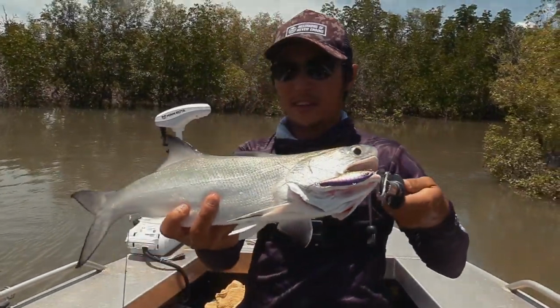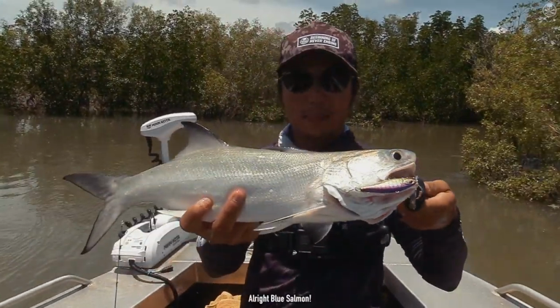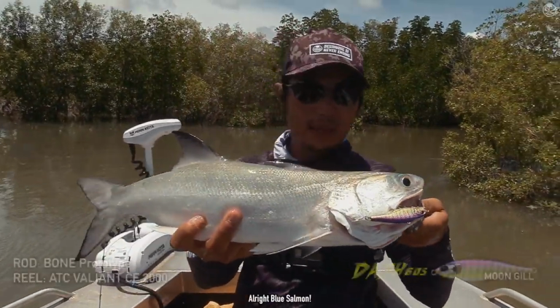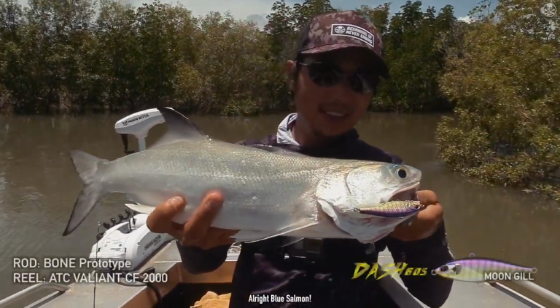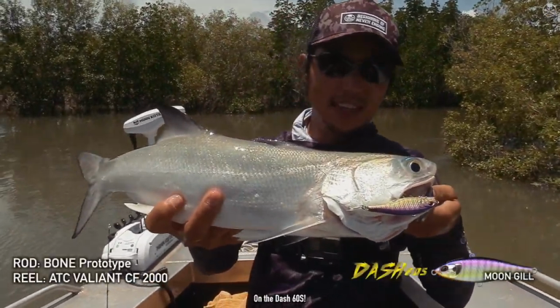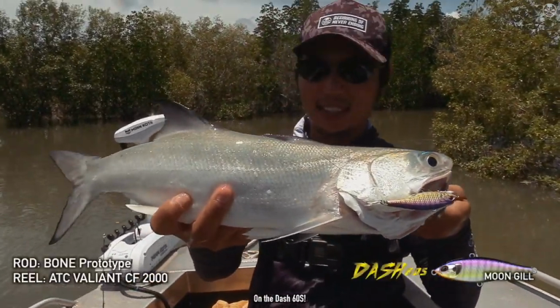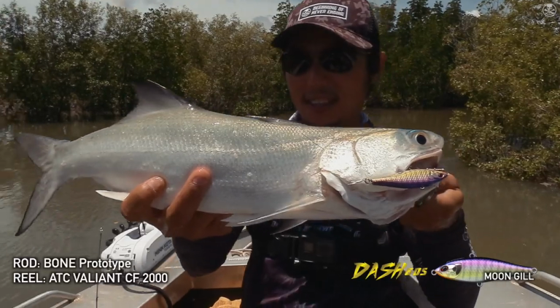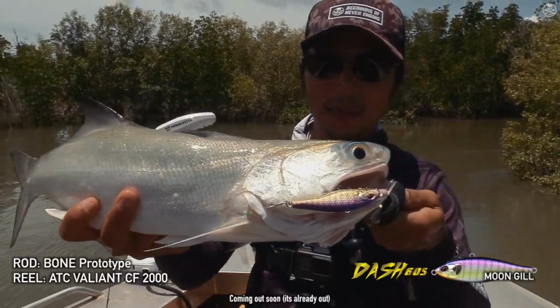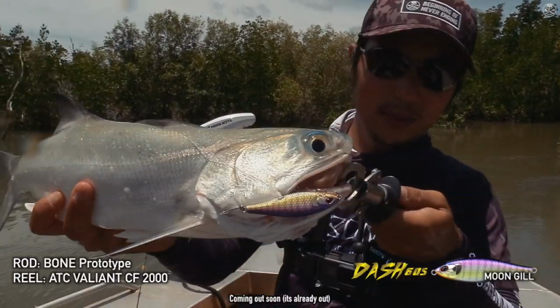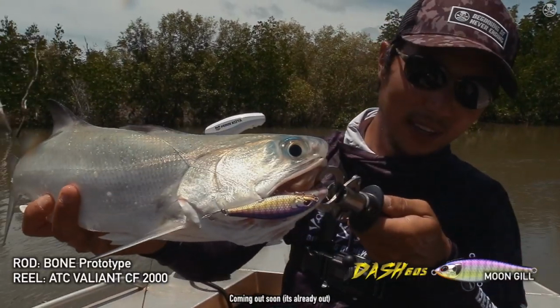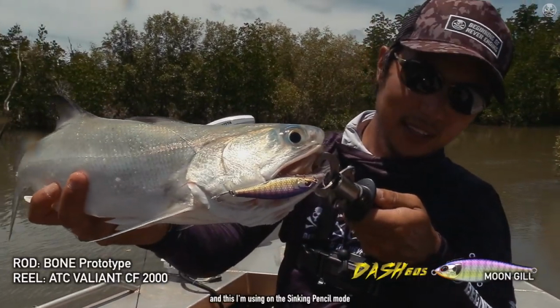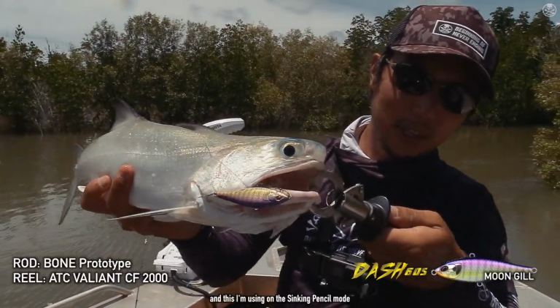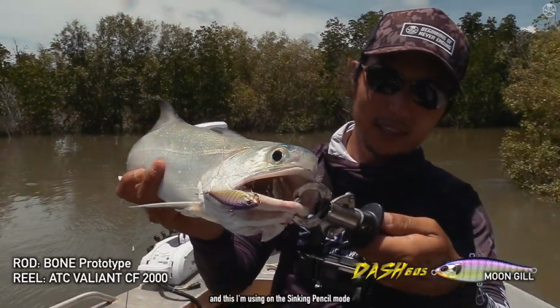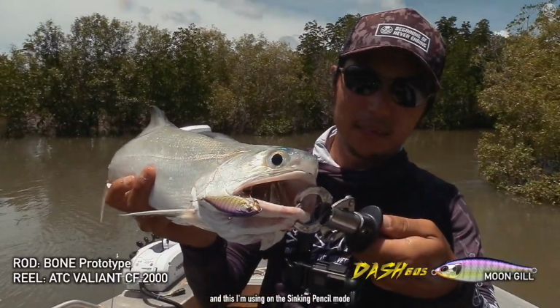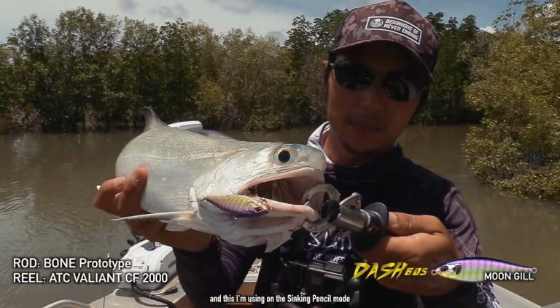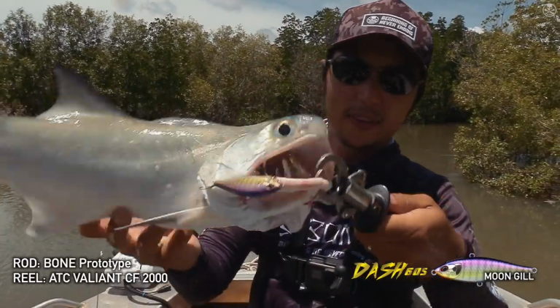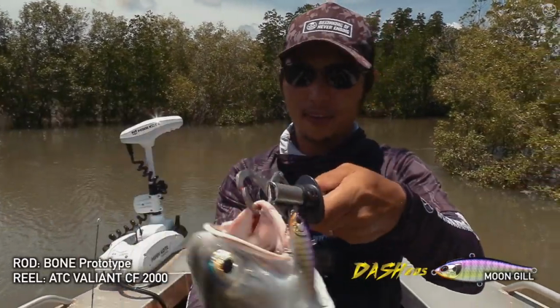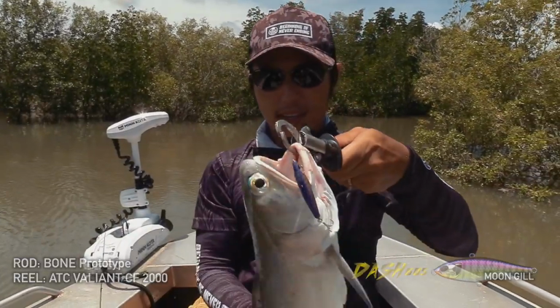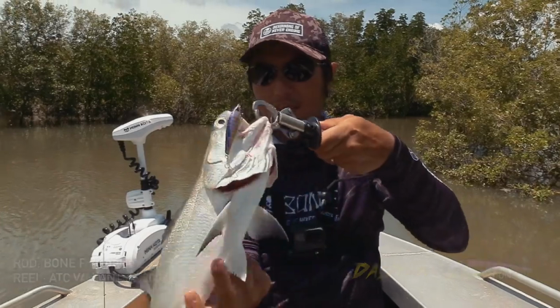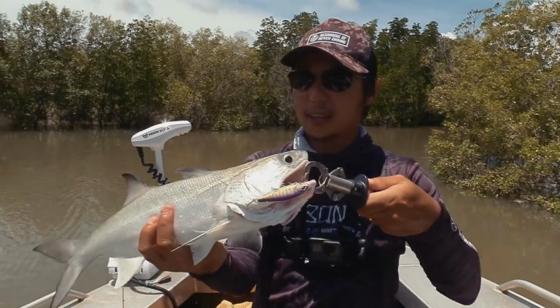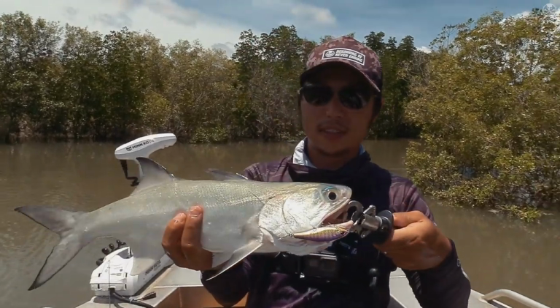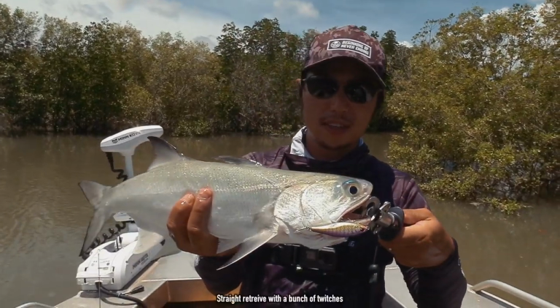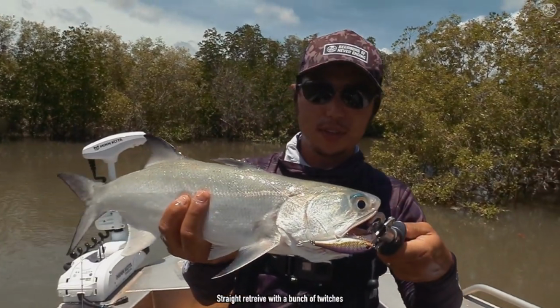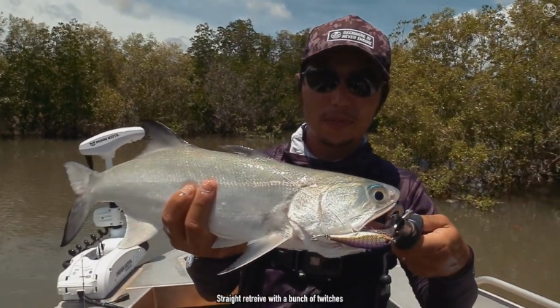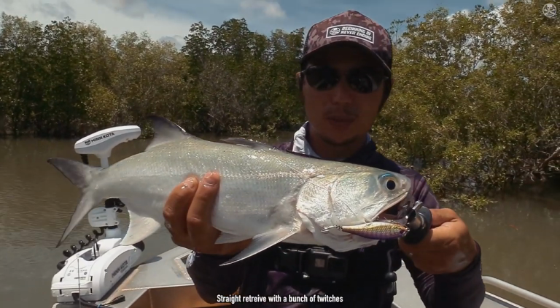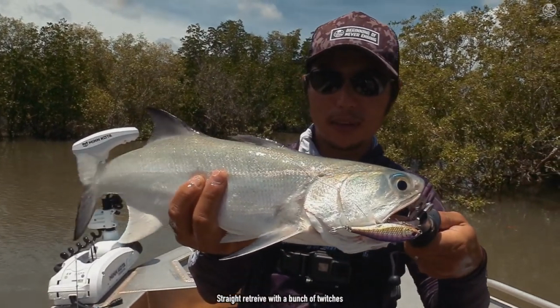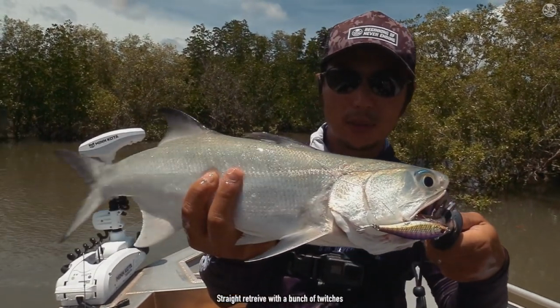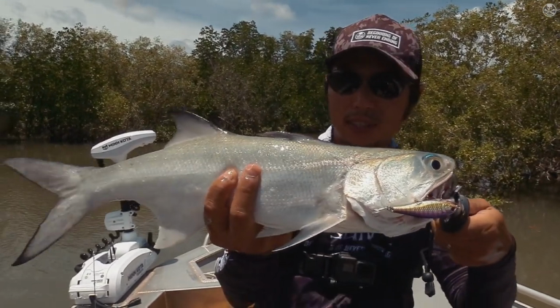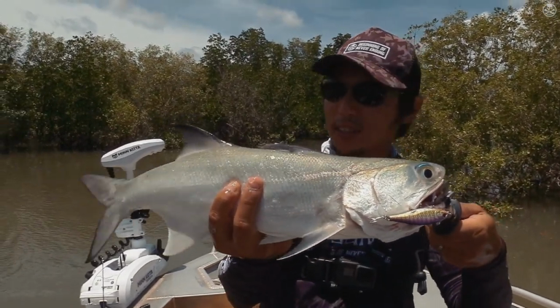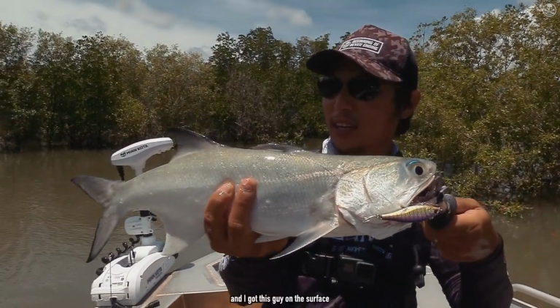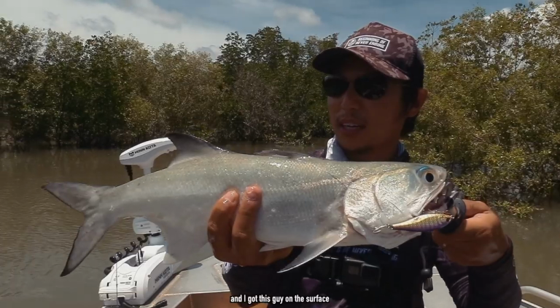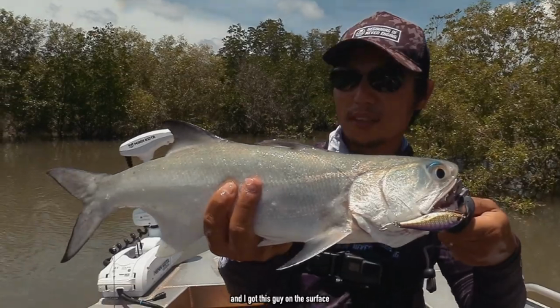Alright, blue salmon on the Dash 60, coming out soon. This I'm using on the sinking pencil mode. I just straight retrieve with a bunch of twitches and I got these guys on the surface.